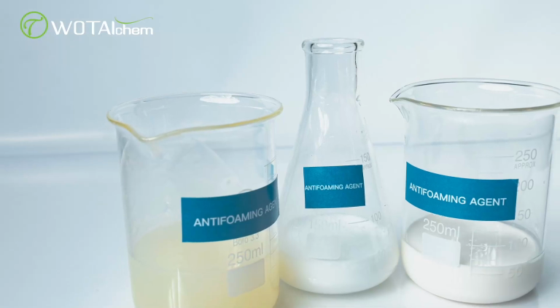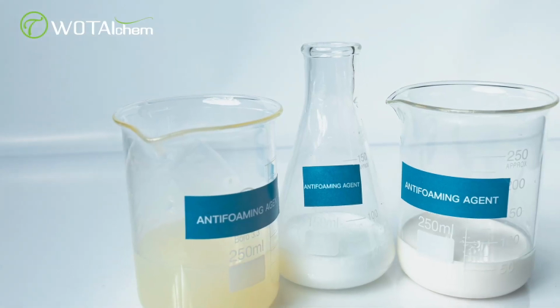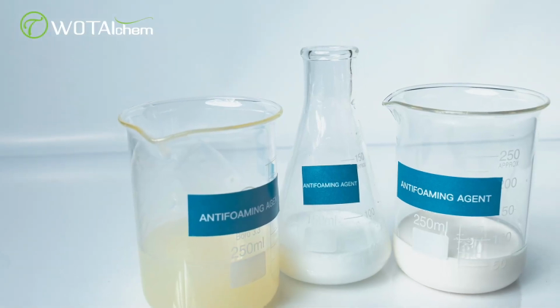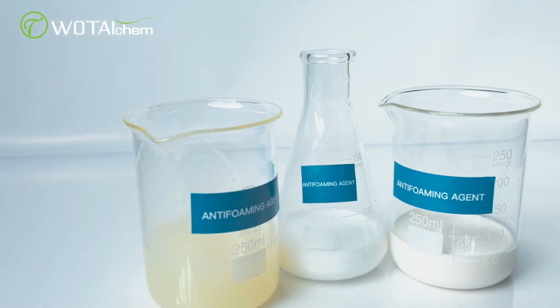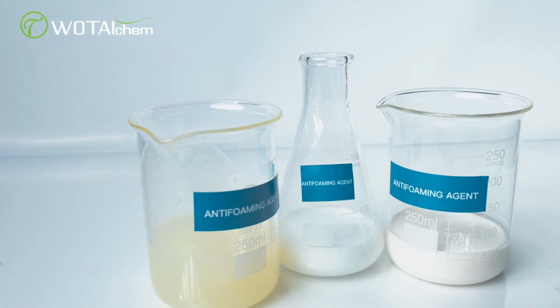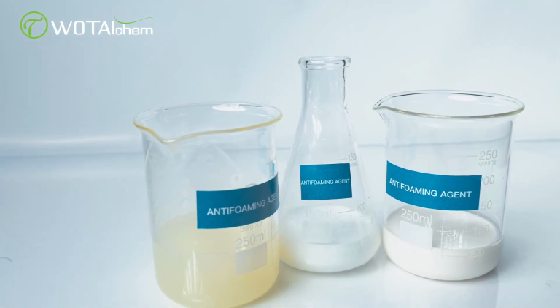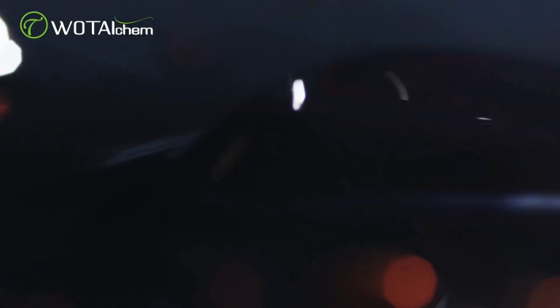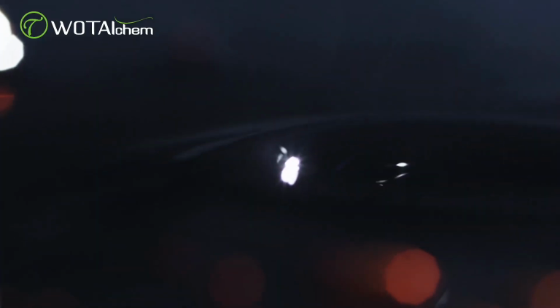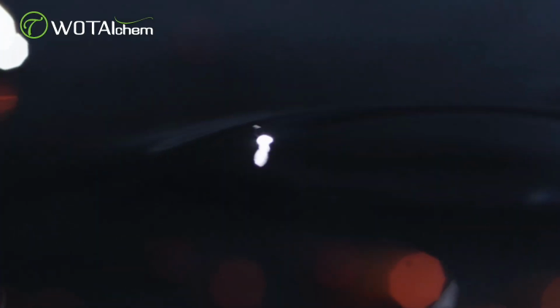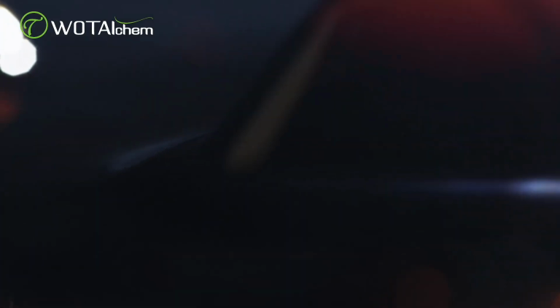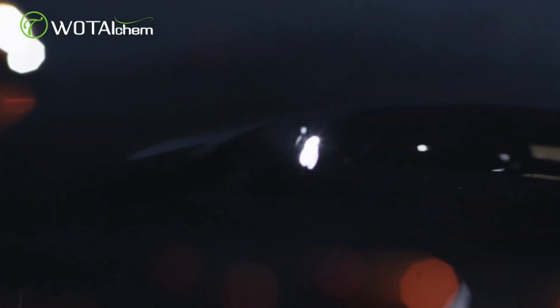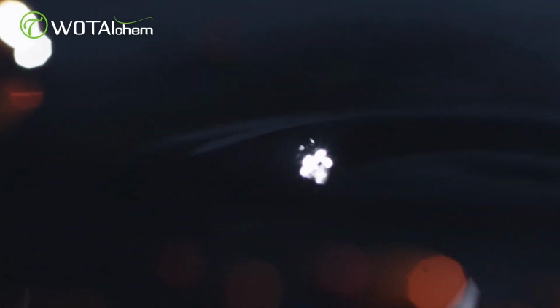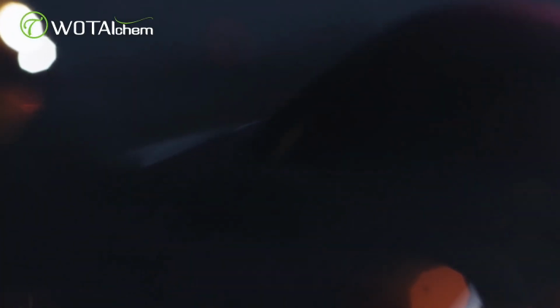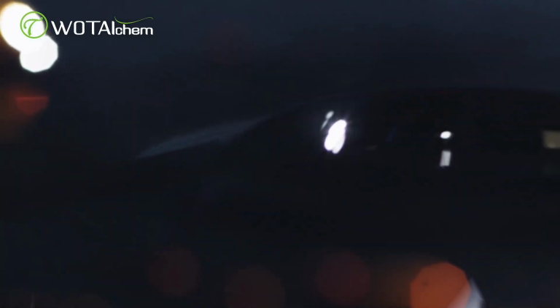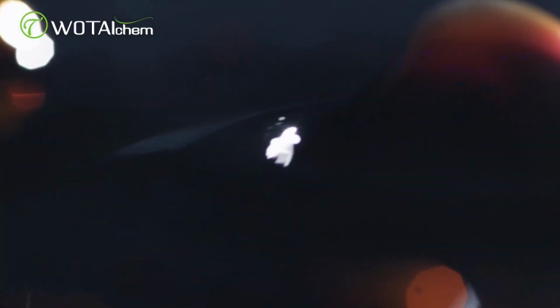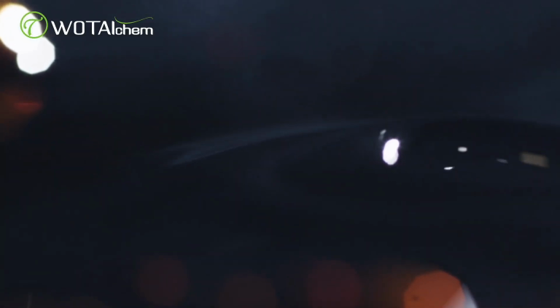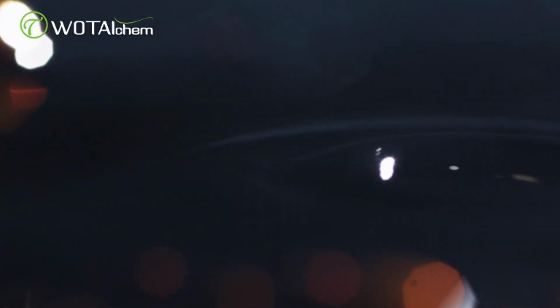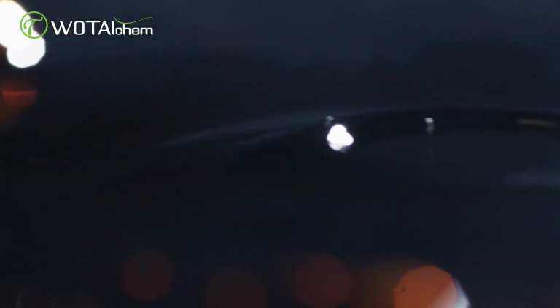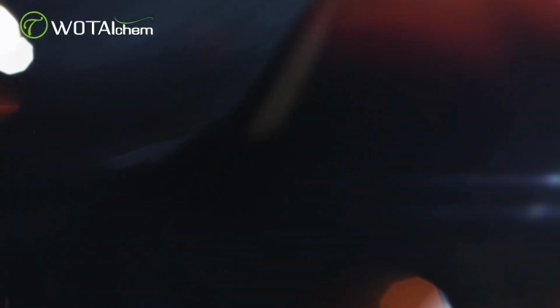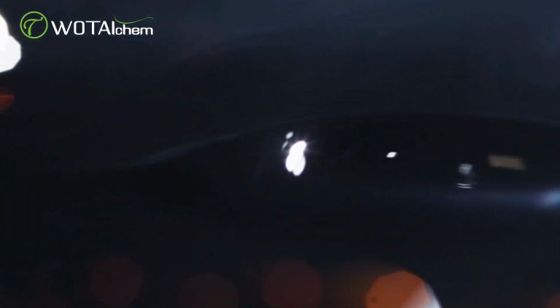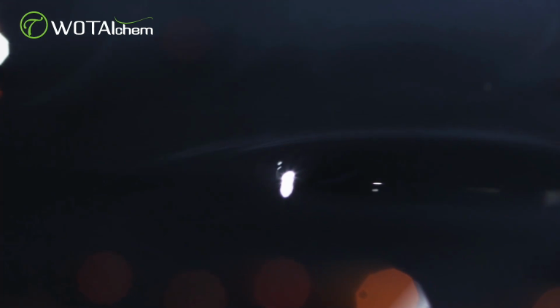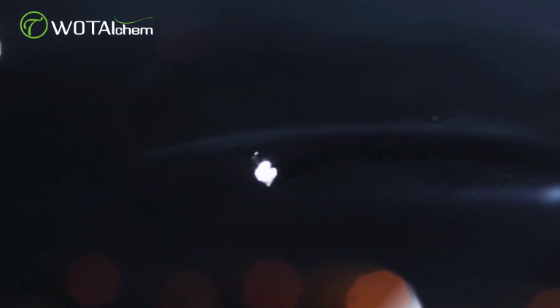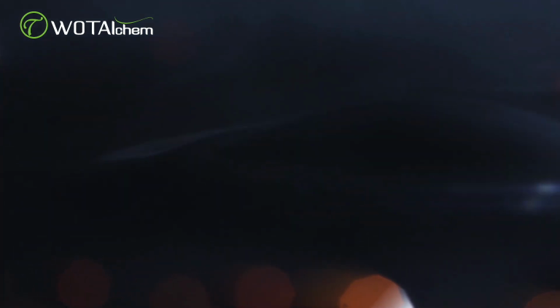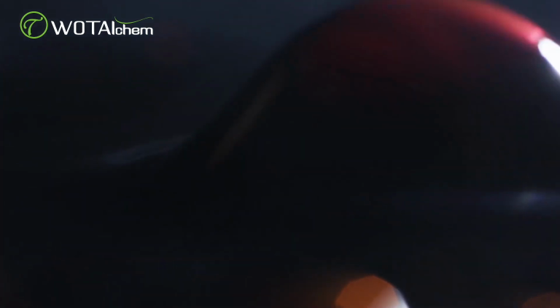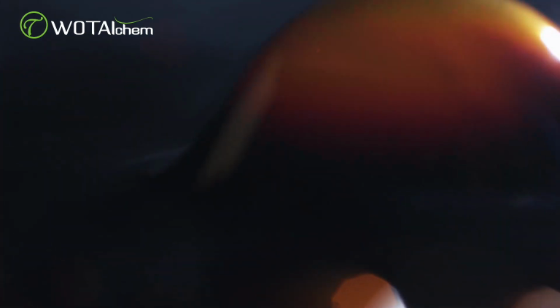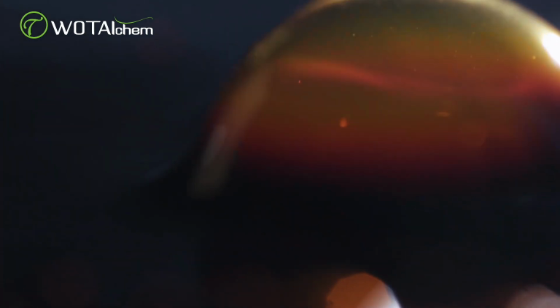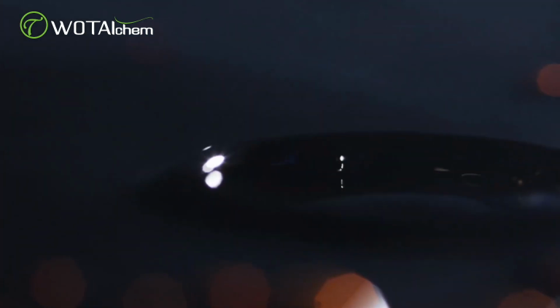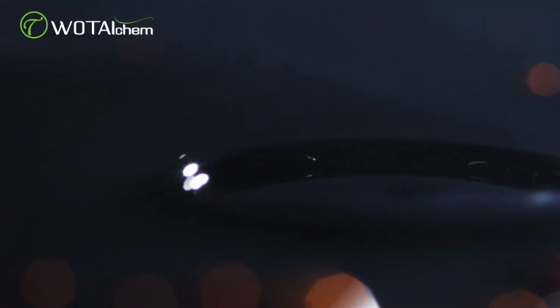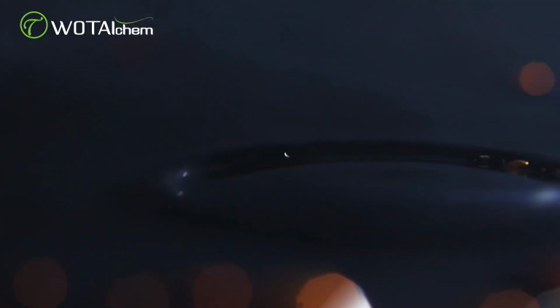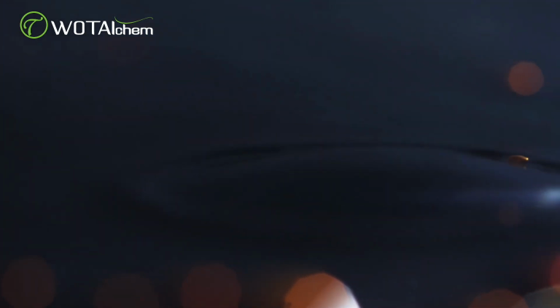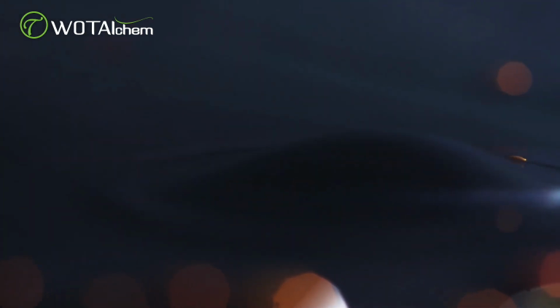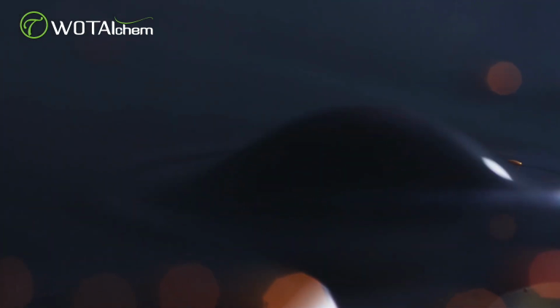And here's the kicker: these anti-foaming agents are incredibly potent. They can tackle even the stubborn bubbles trapped in the gas during the separation process.